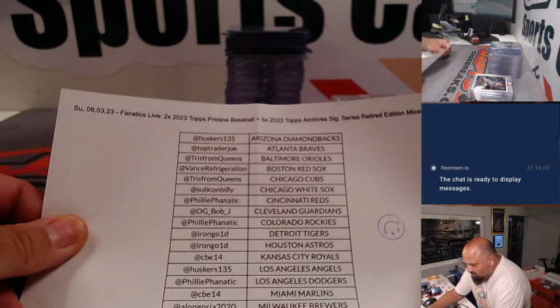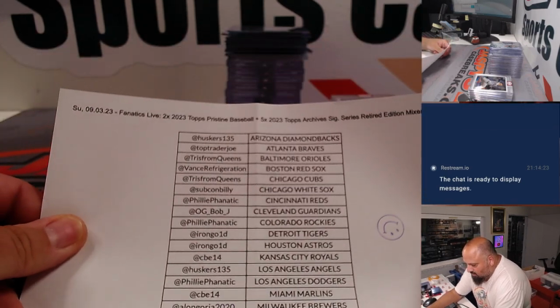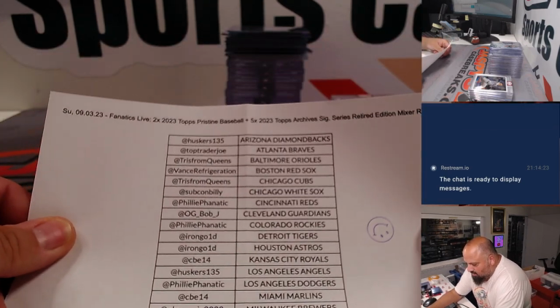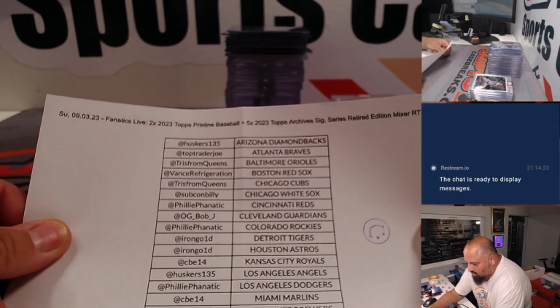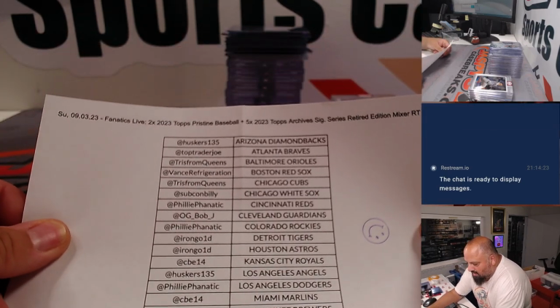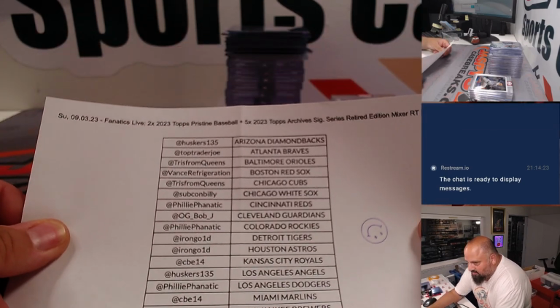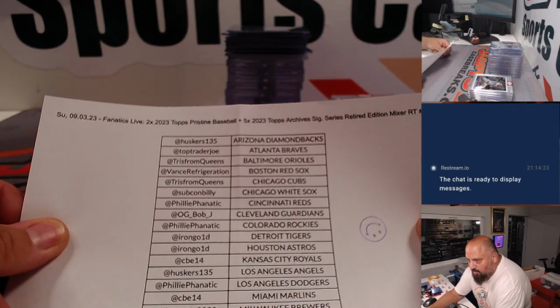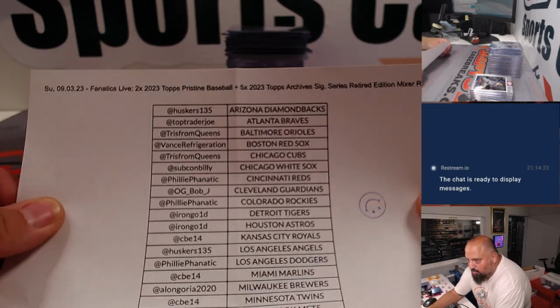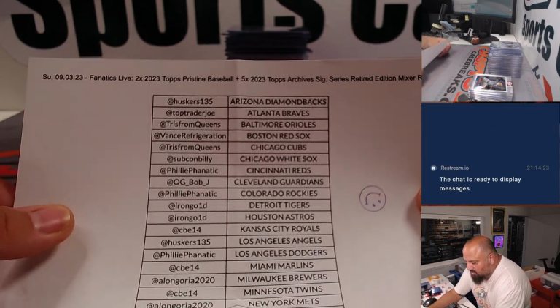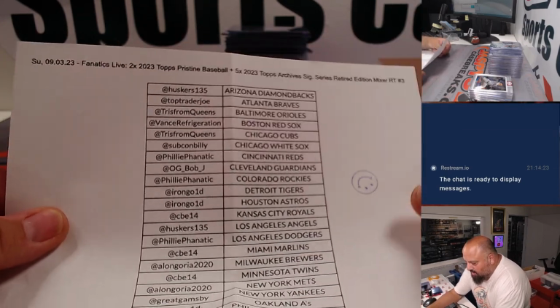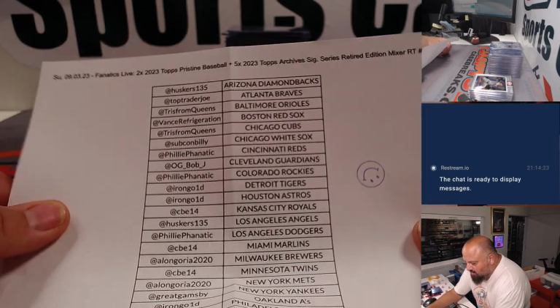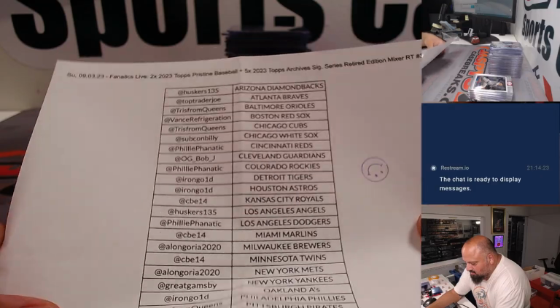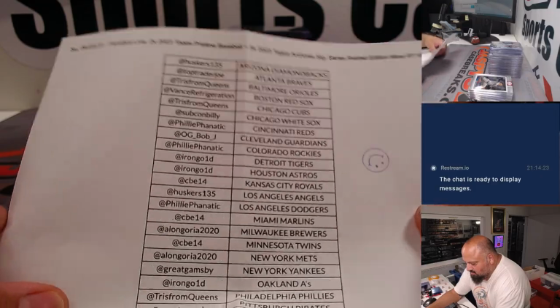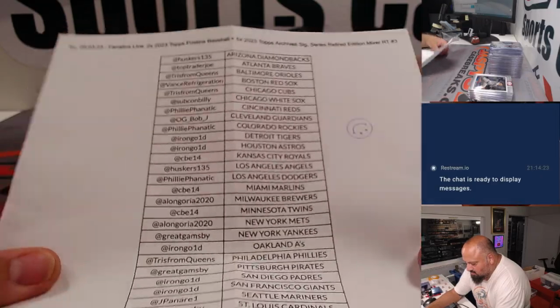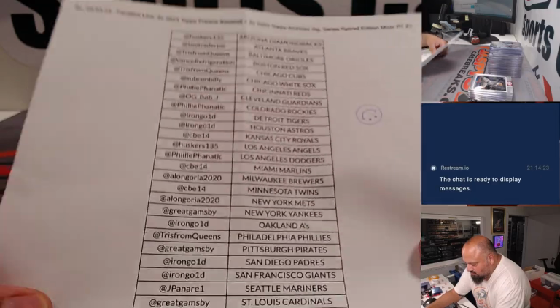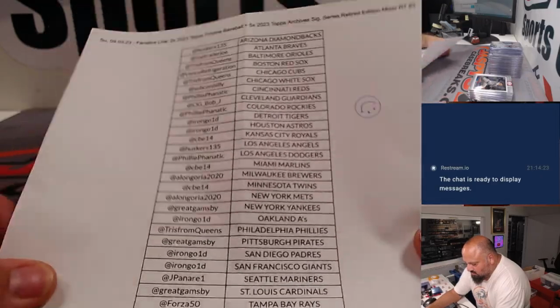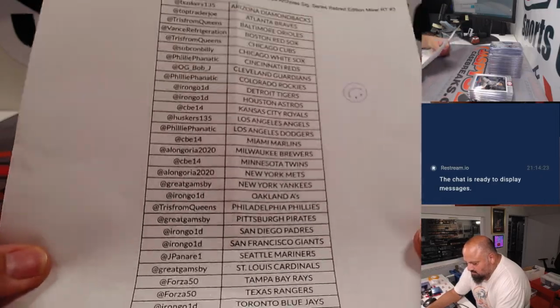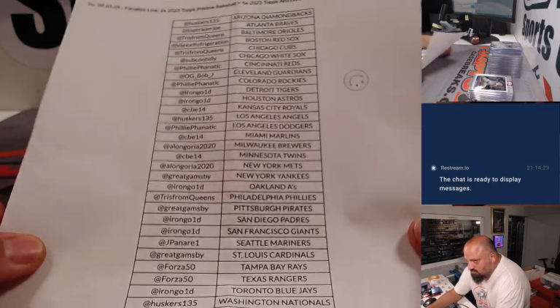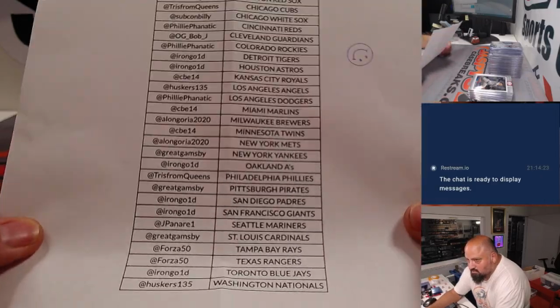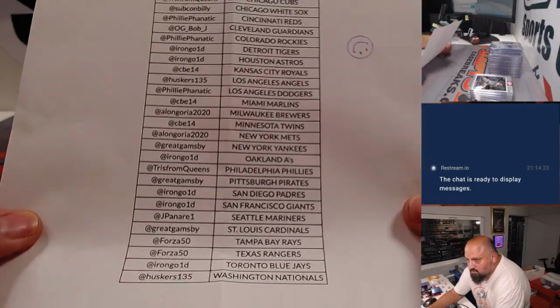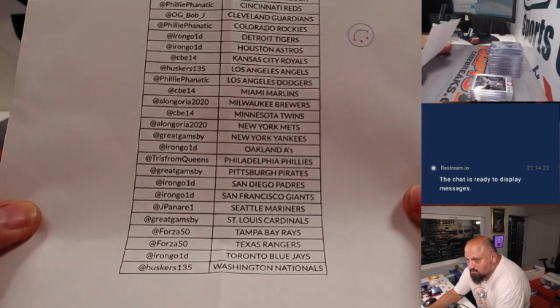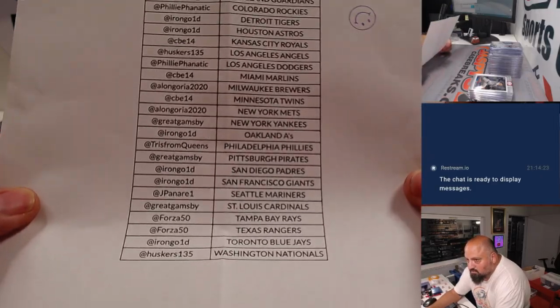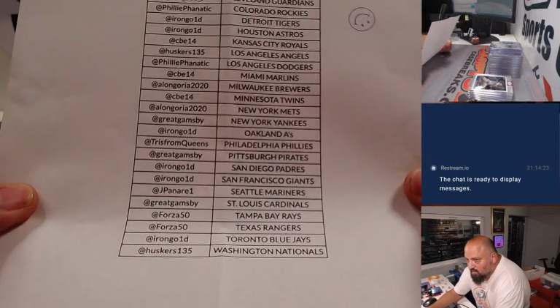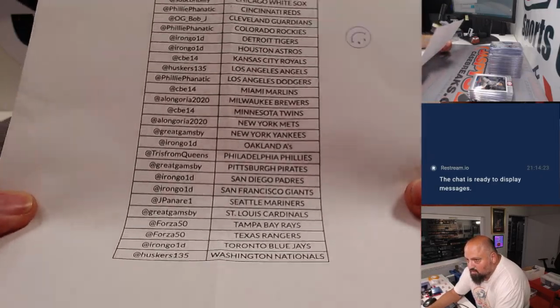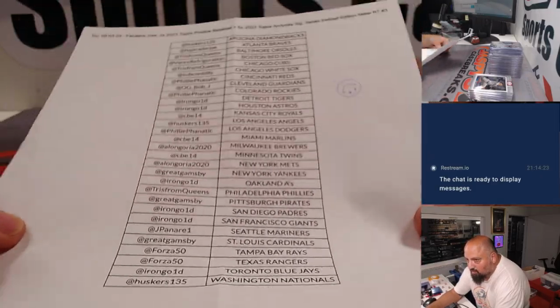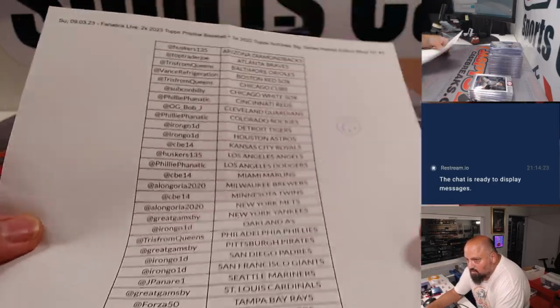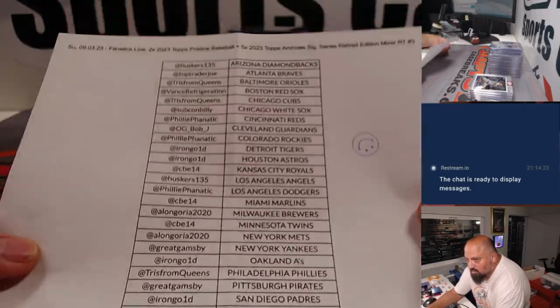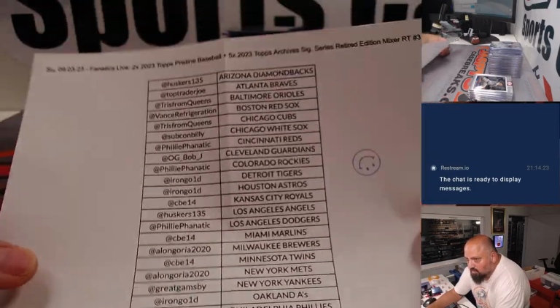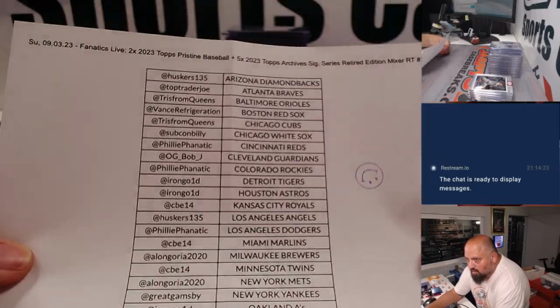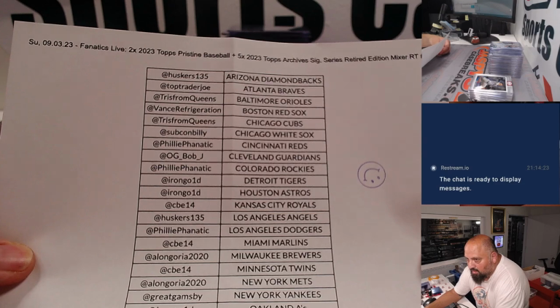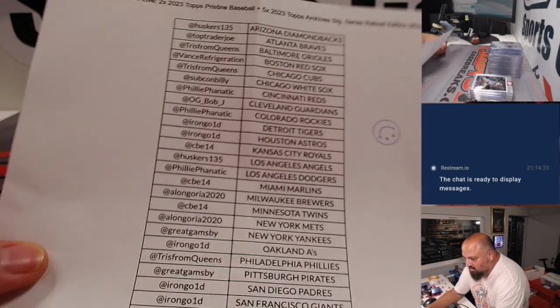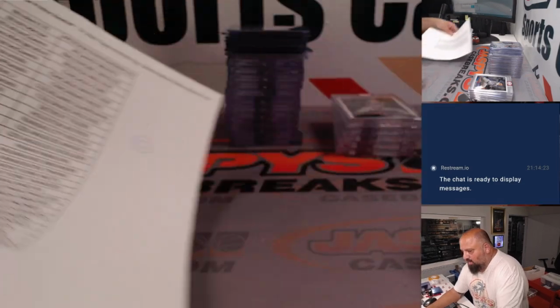Here go all the names of everybody who participated. Thank you so much. All right, let's see what we hit.